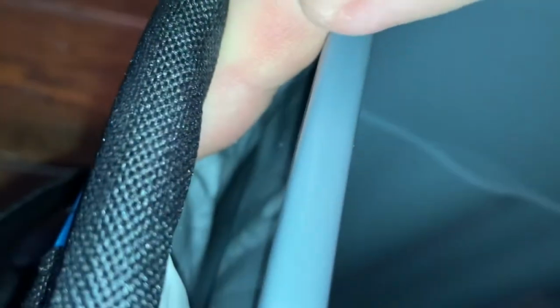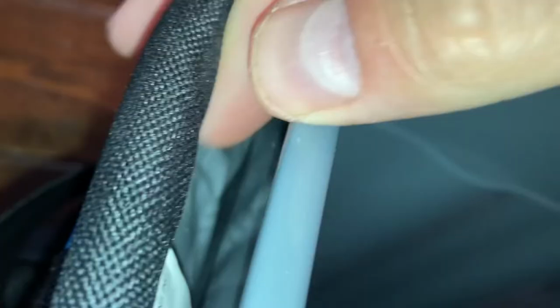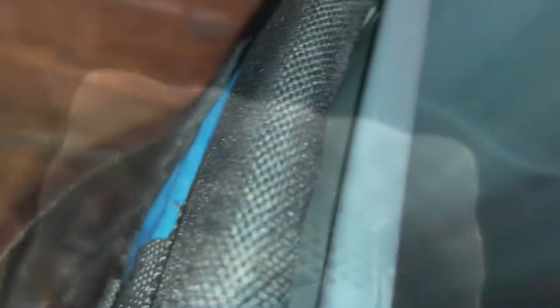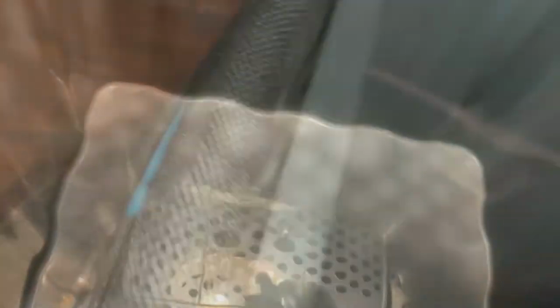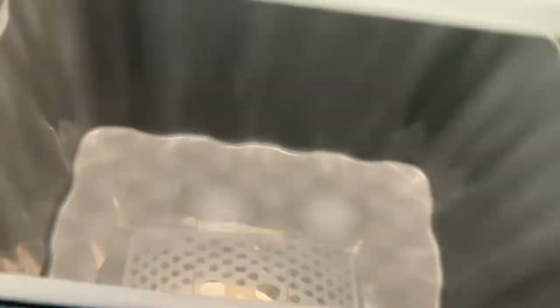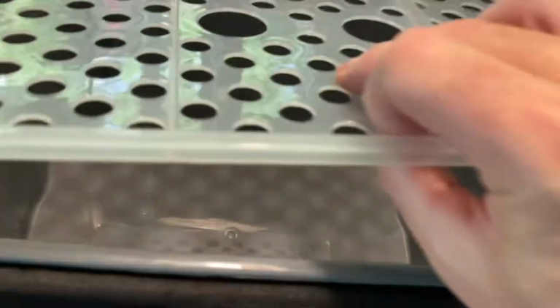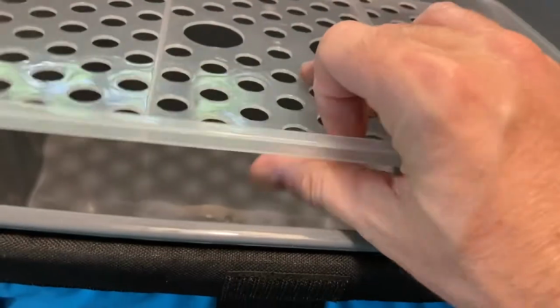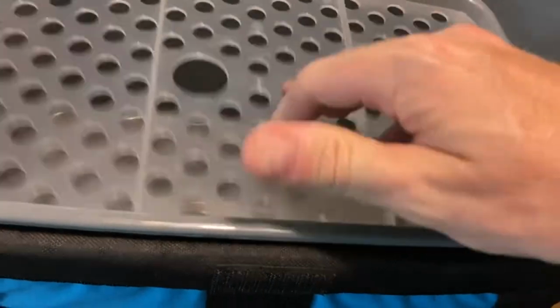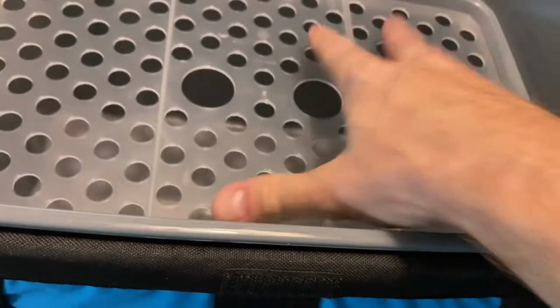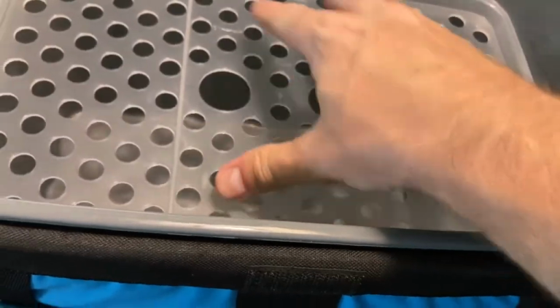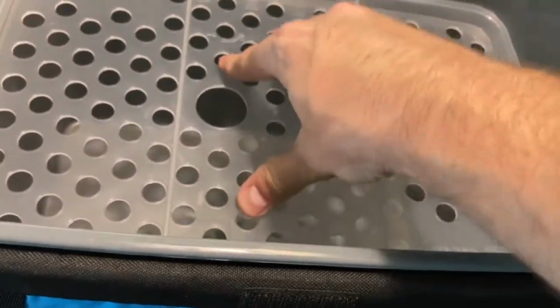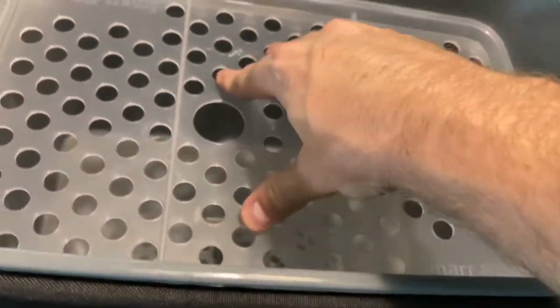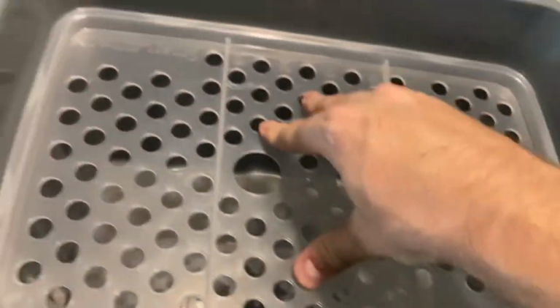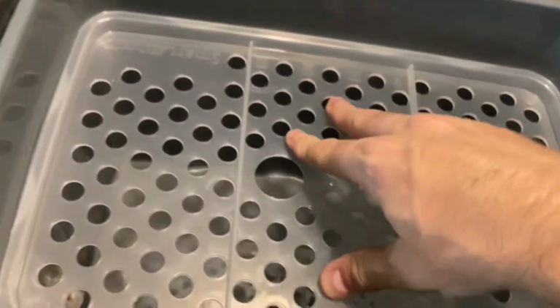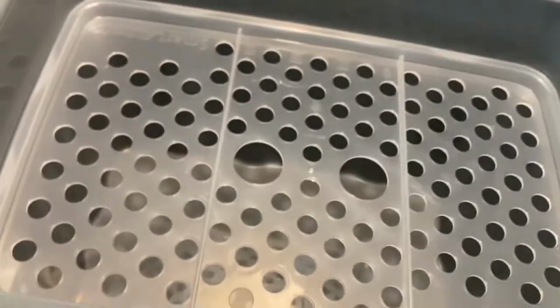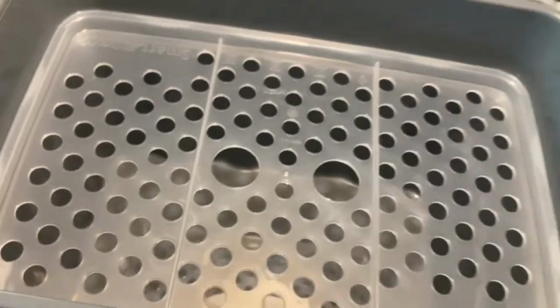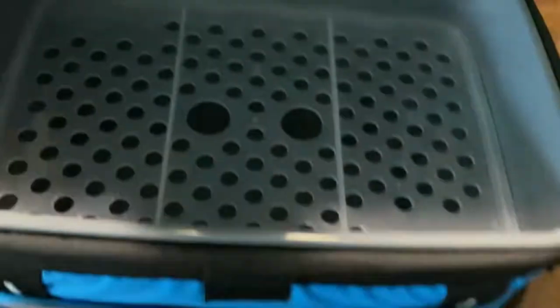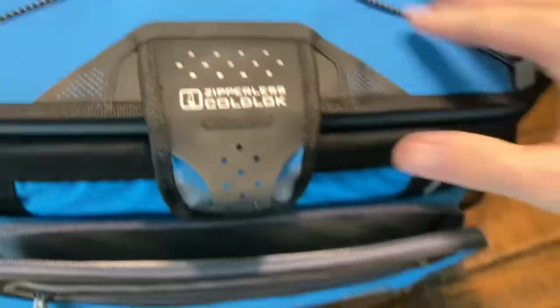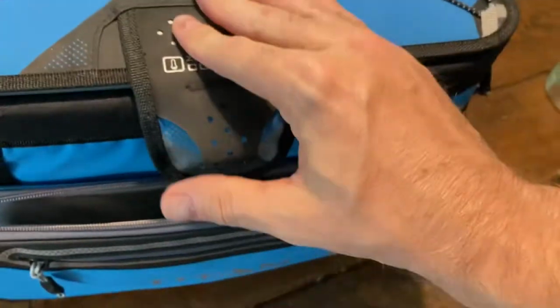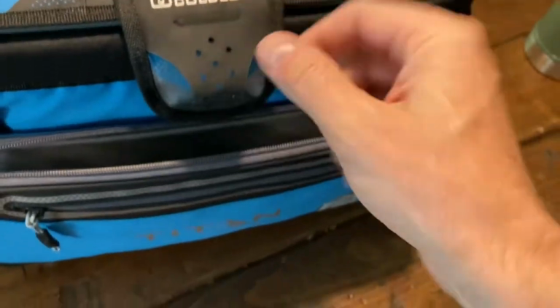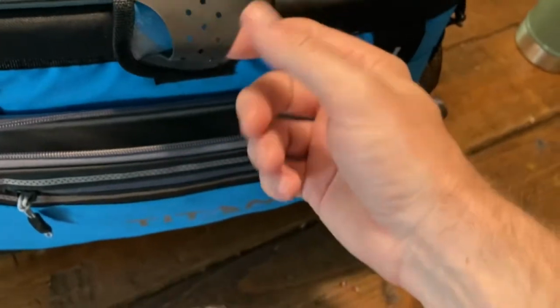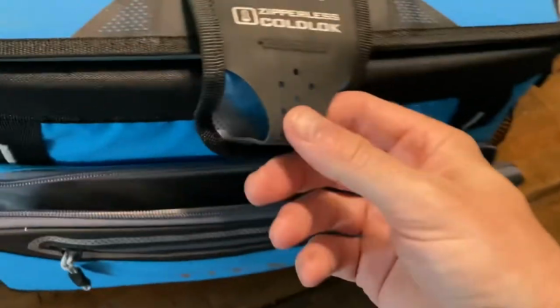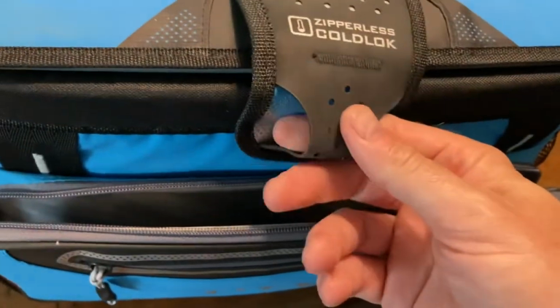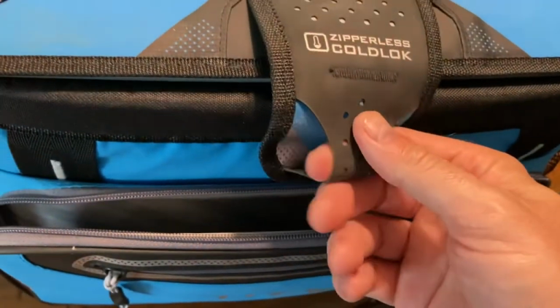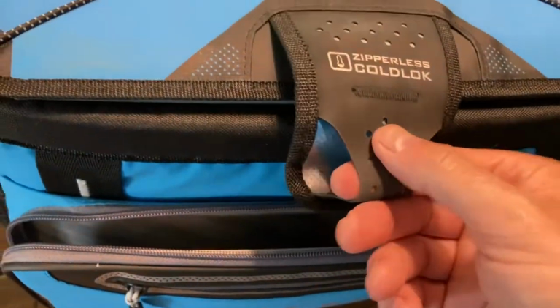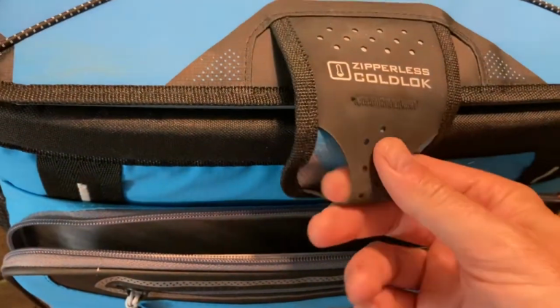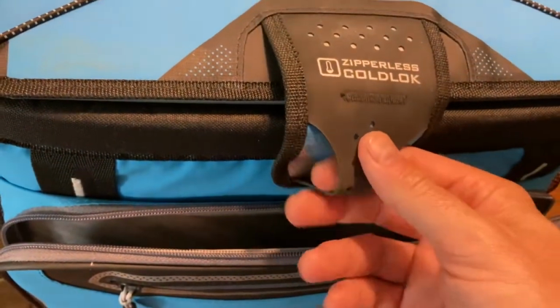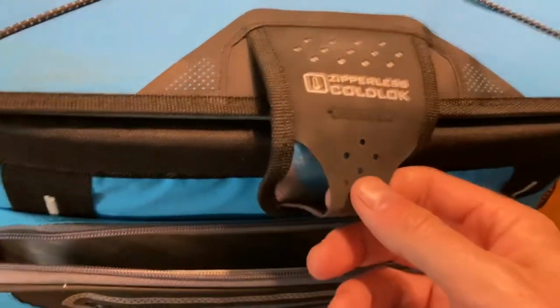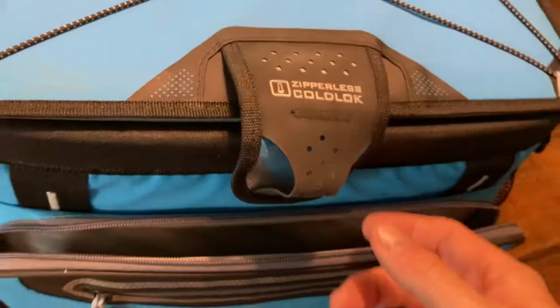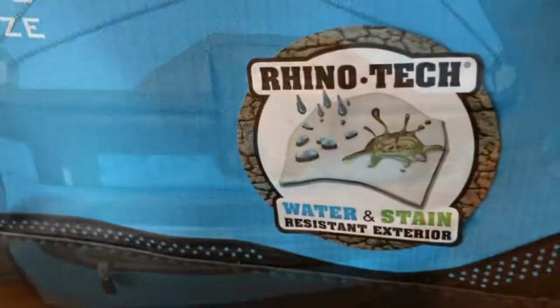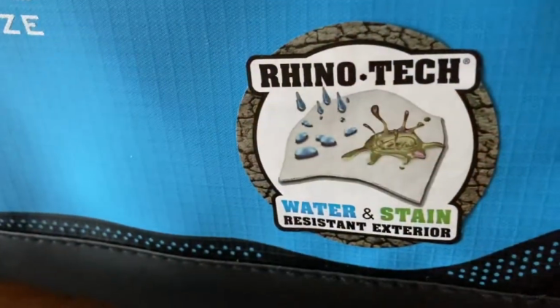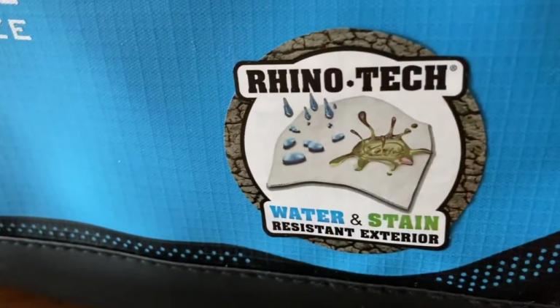It's got that blue cover basically encasing this gray insulated plastic. Everything seals up and closes up really tightly. I do like the Velcro — it's a one-handed operation.